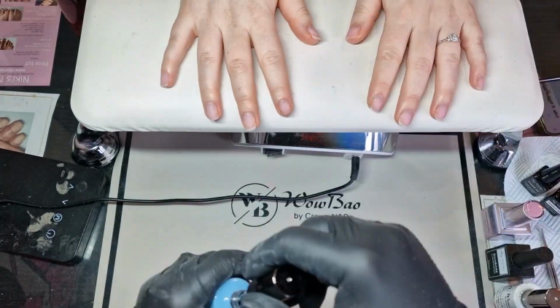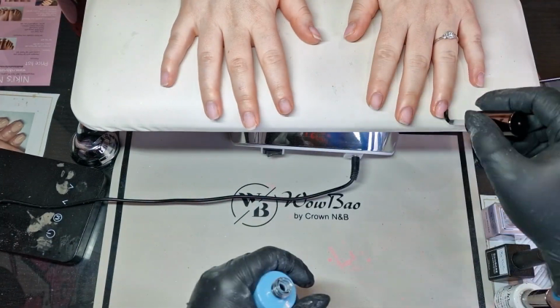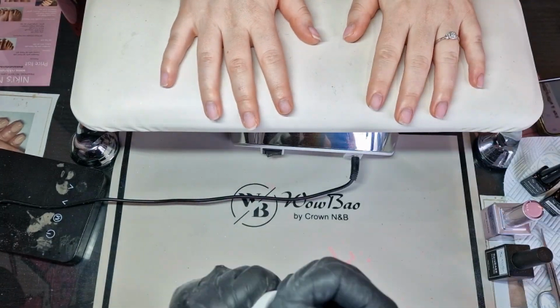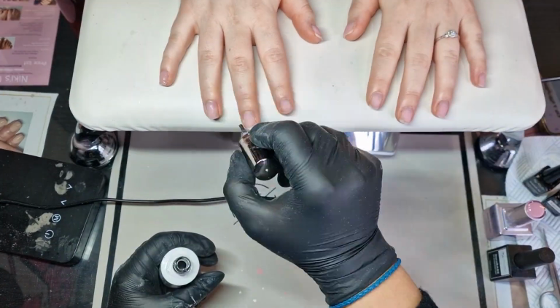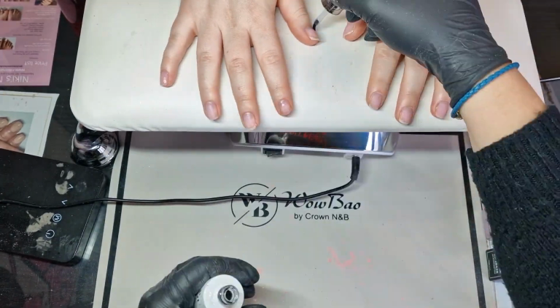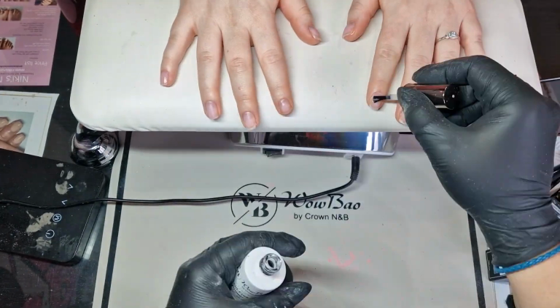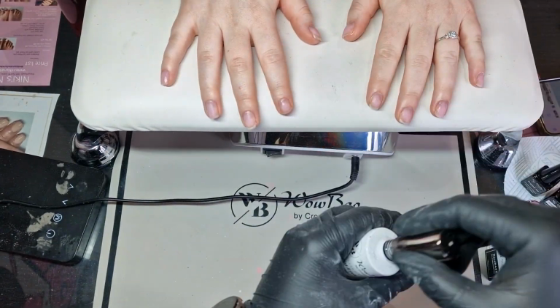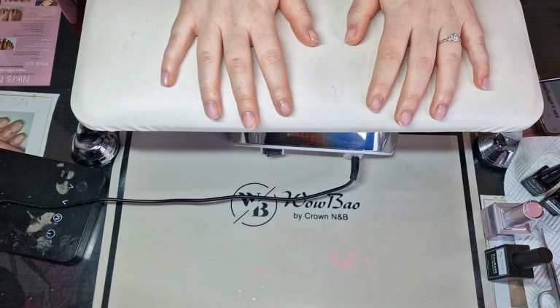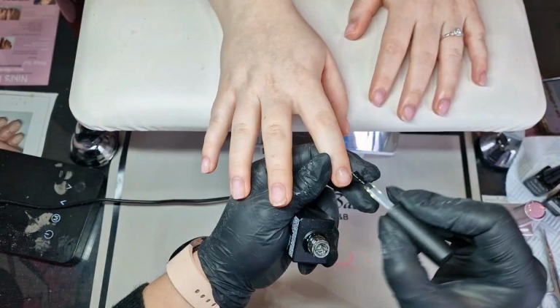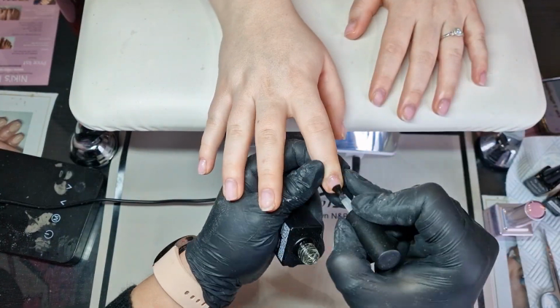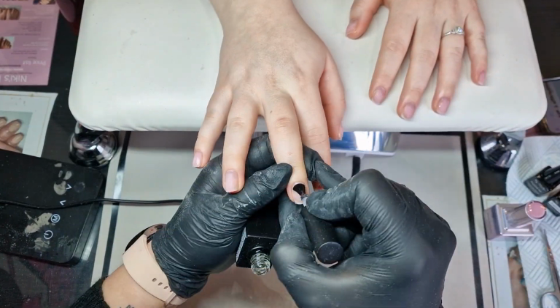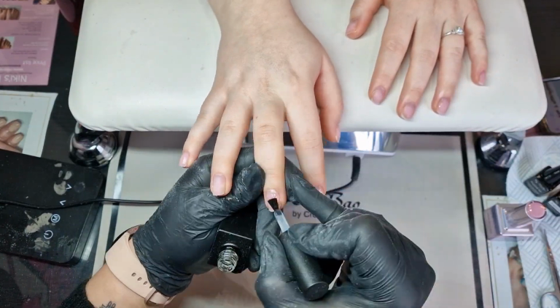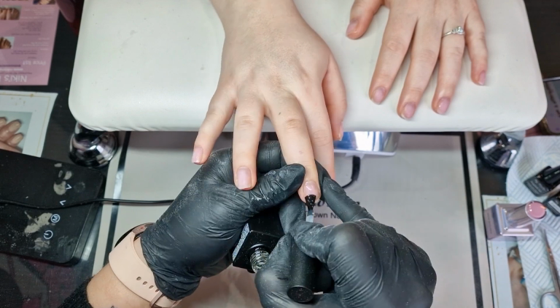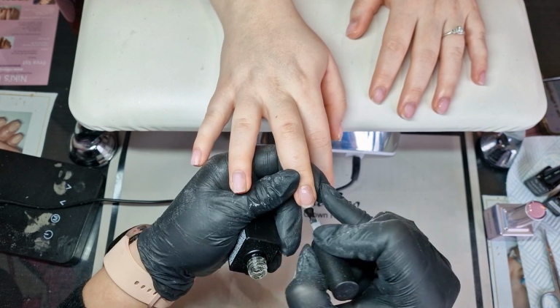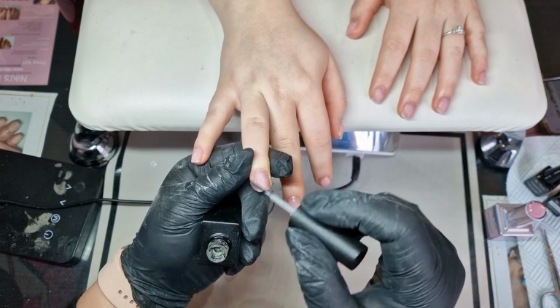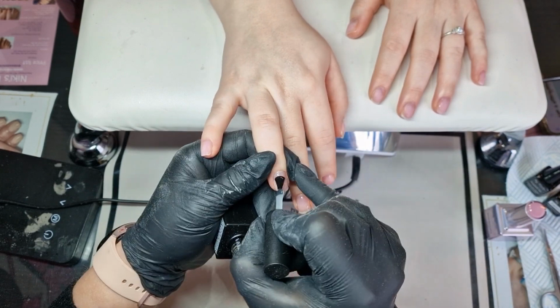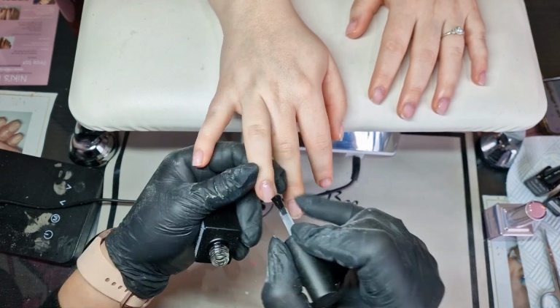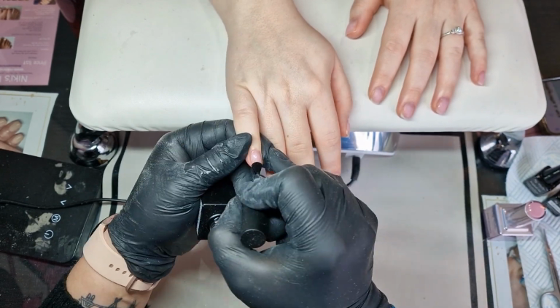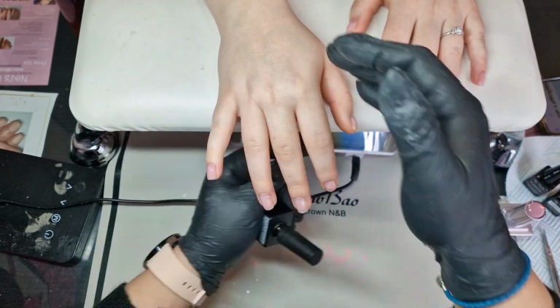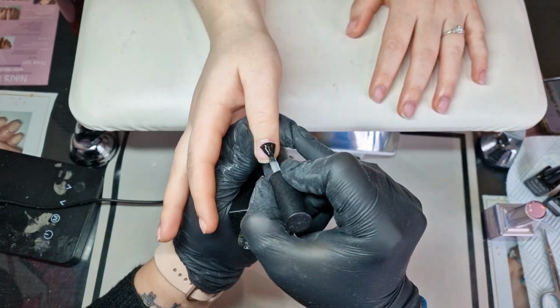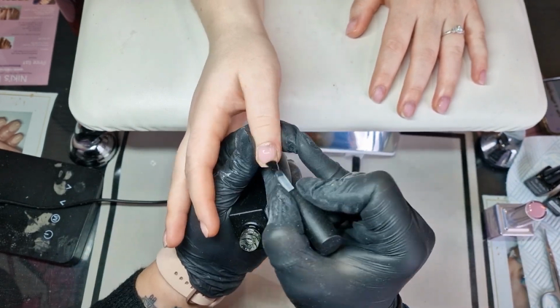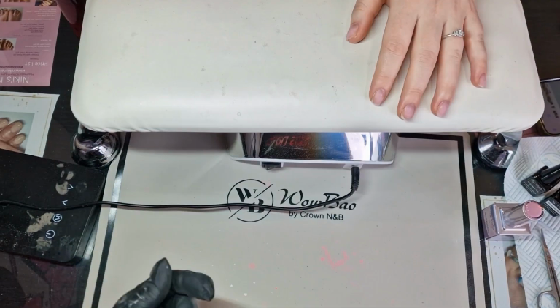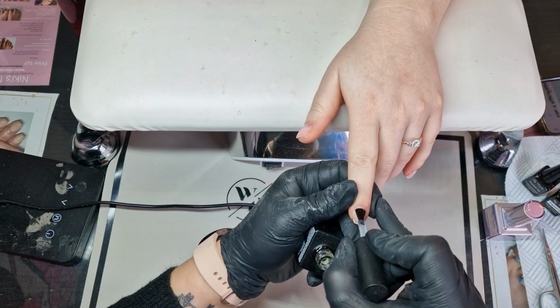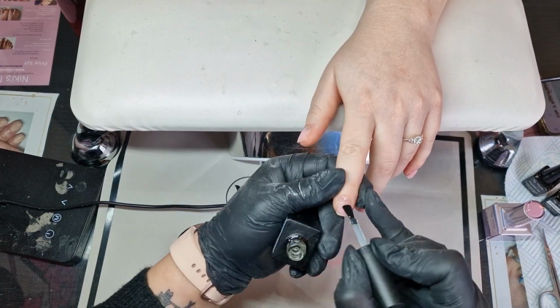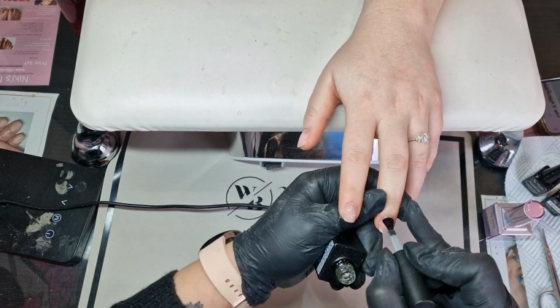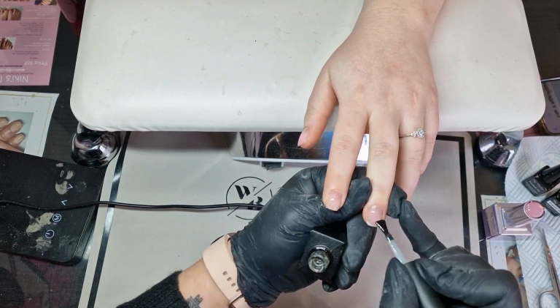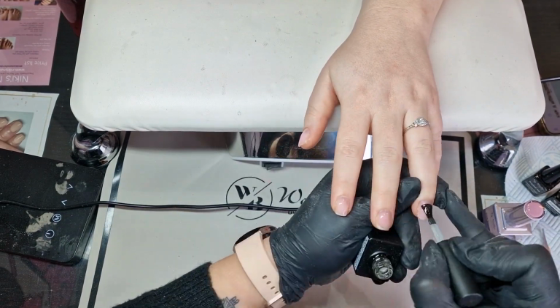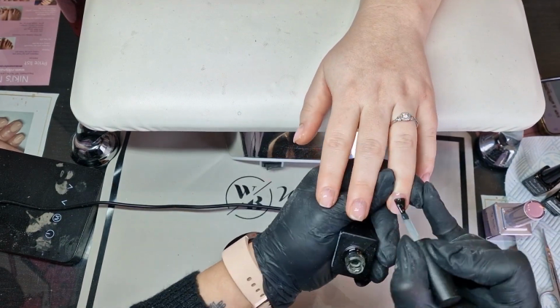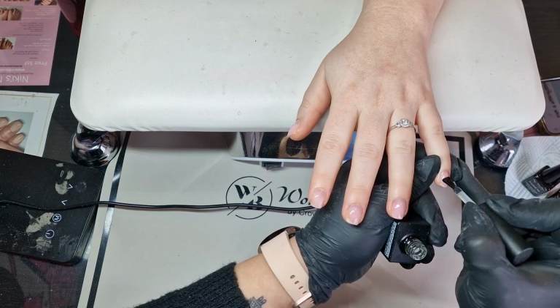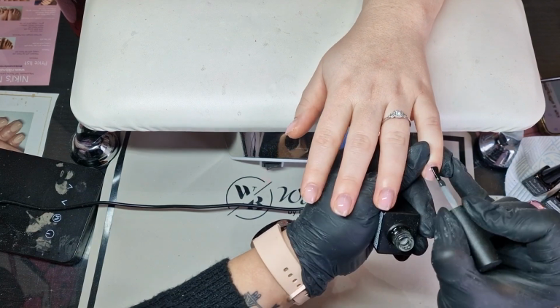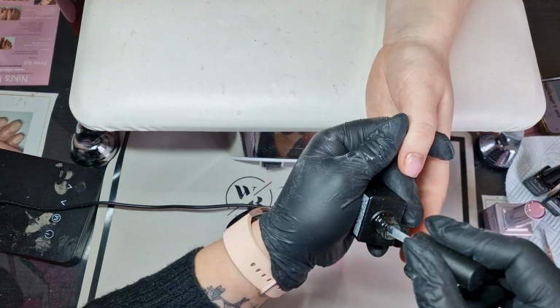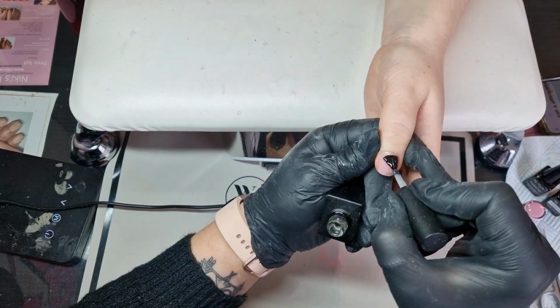Next we're going in with the prep work of the nails — it's a WowBow dehydrator followed by the WowBow primer, and then I'm scrubbing in a layer of Dura Base, which is their rubber base coat.